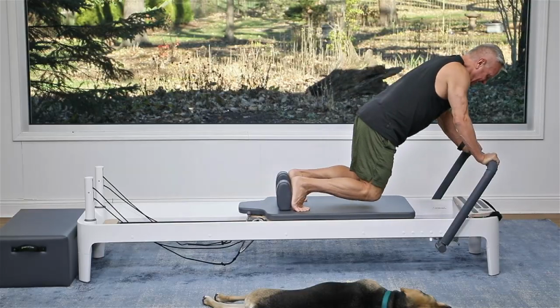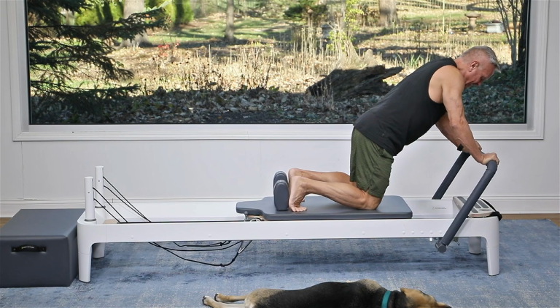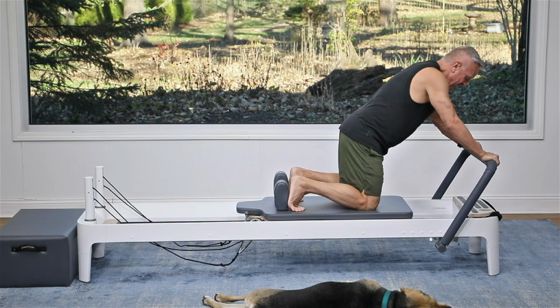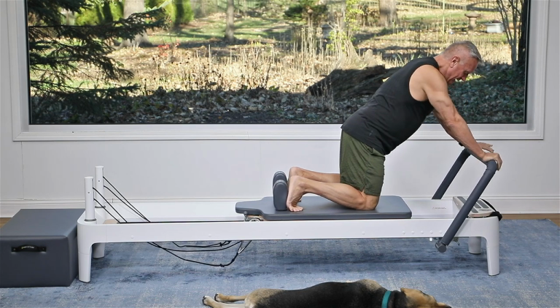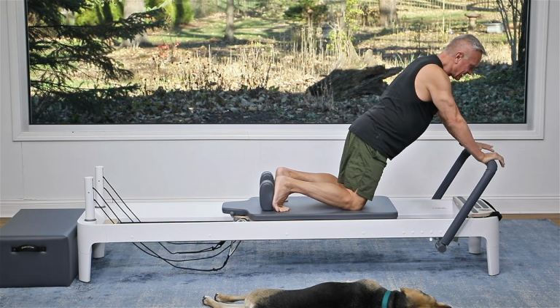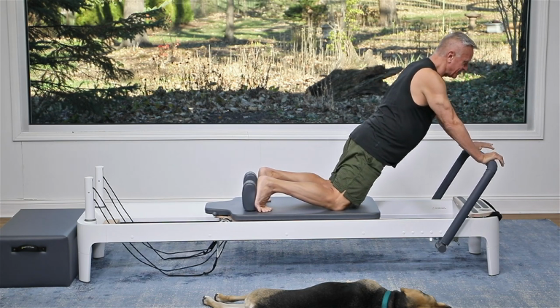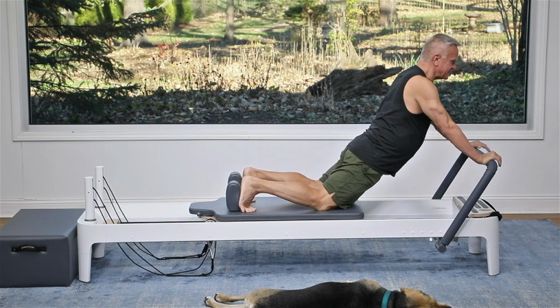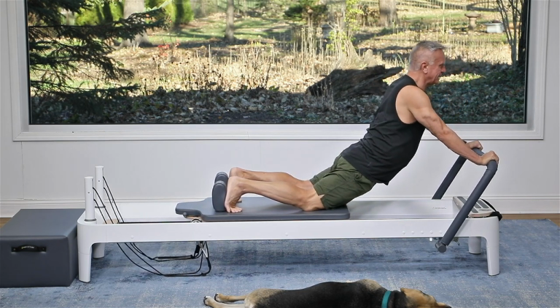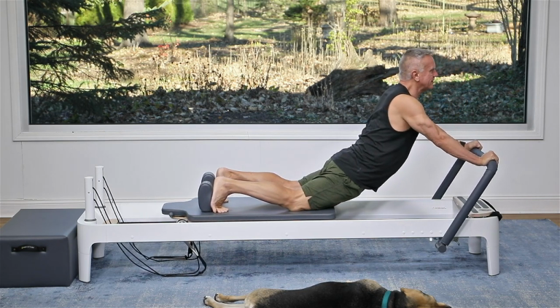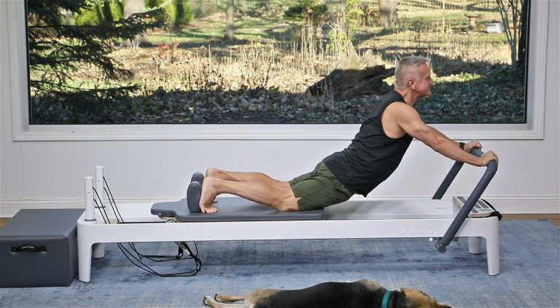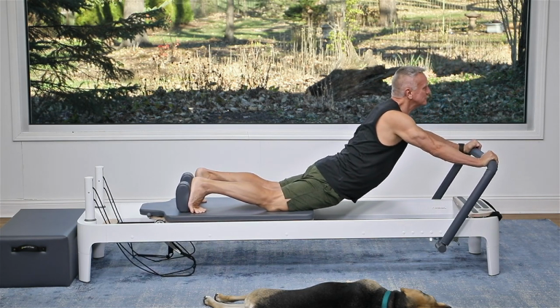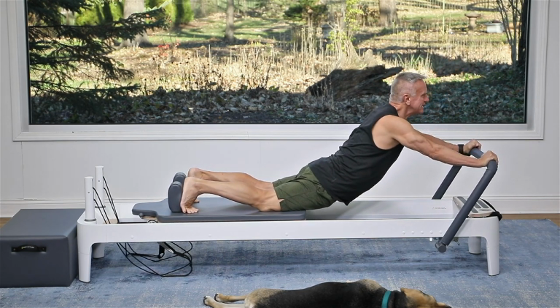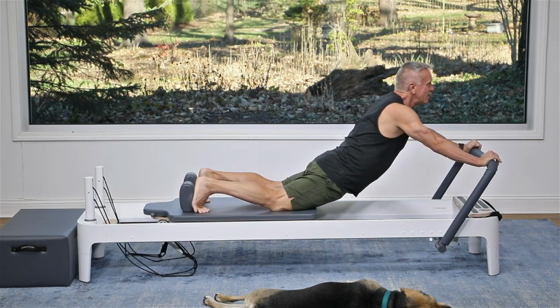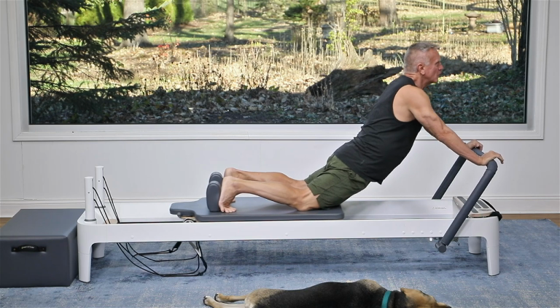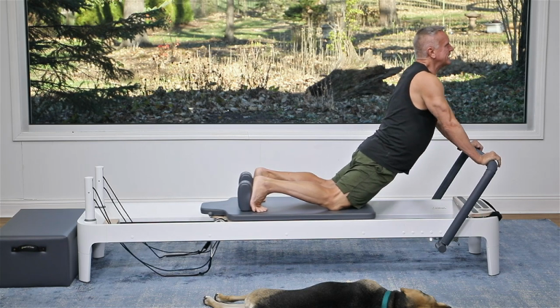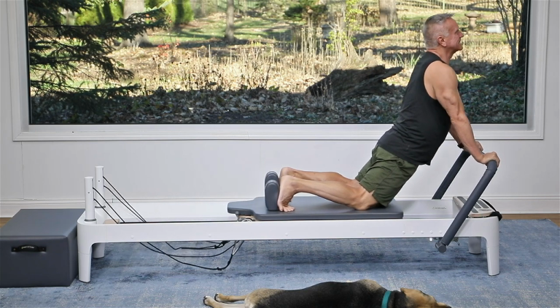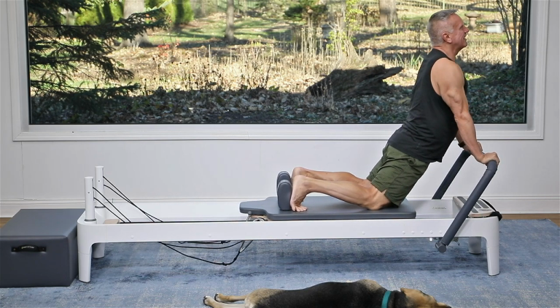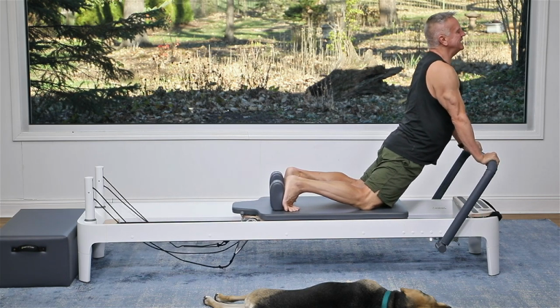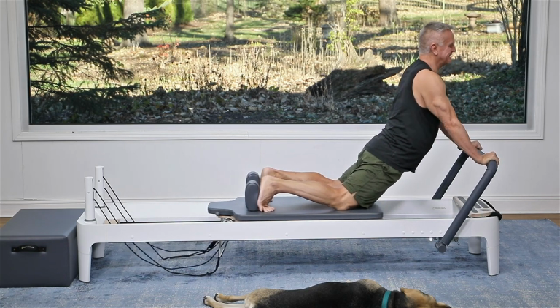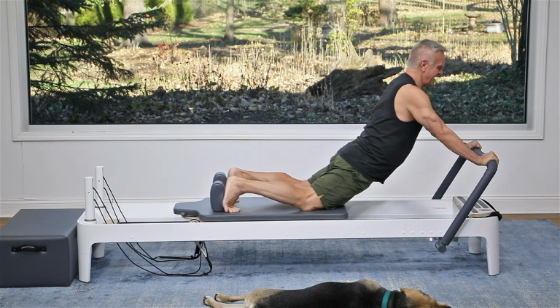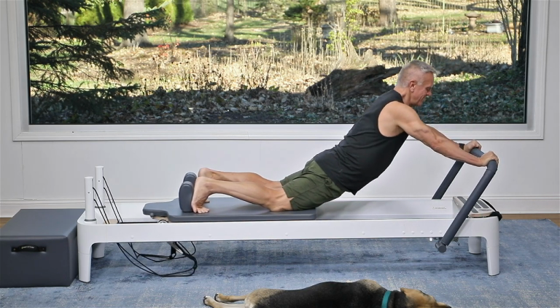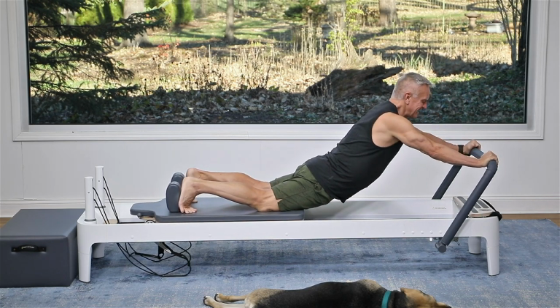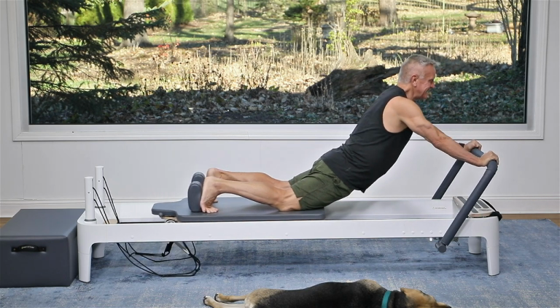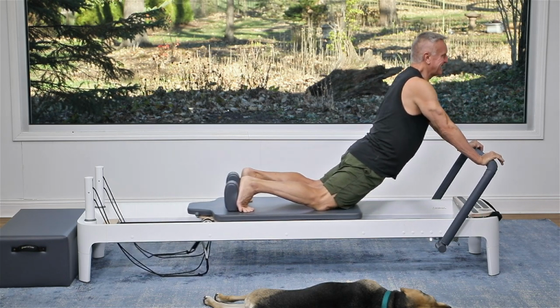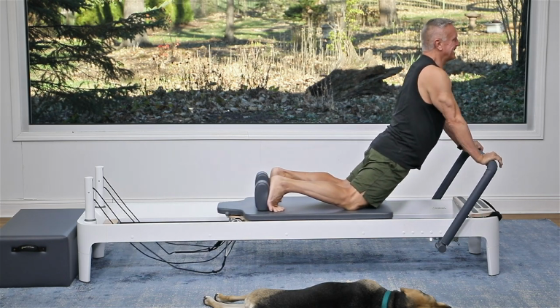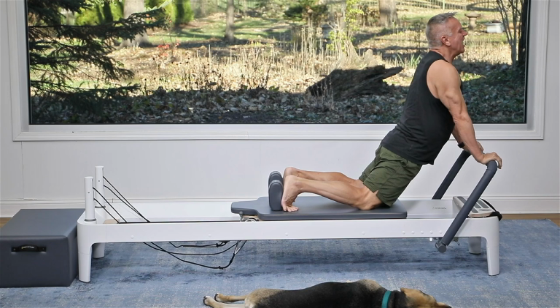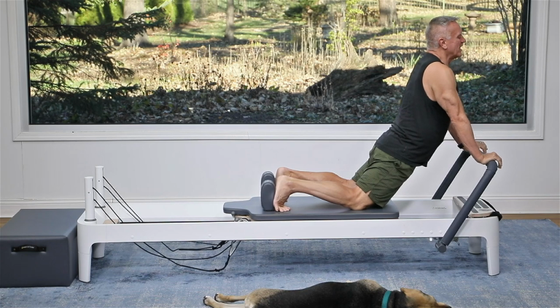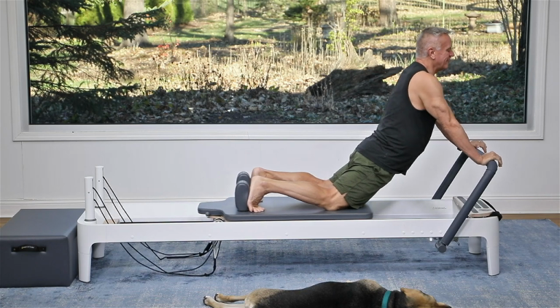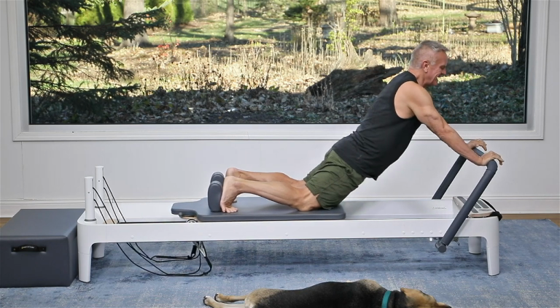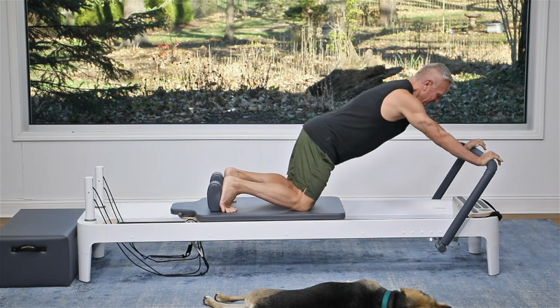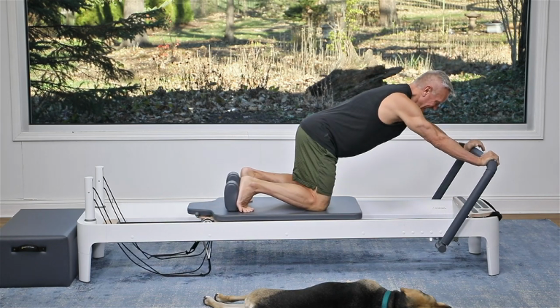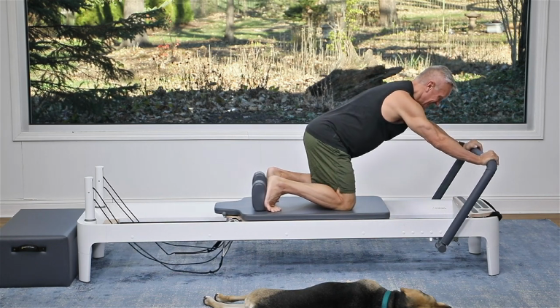Now we're going to sit down and just push the carriage out and give yourself a little down stretch — a quick active recovery. One more, and bring the carriage under.